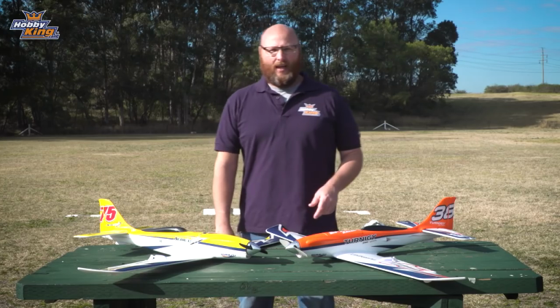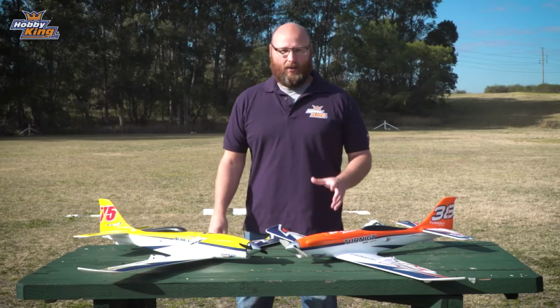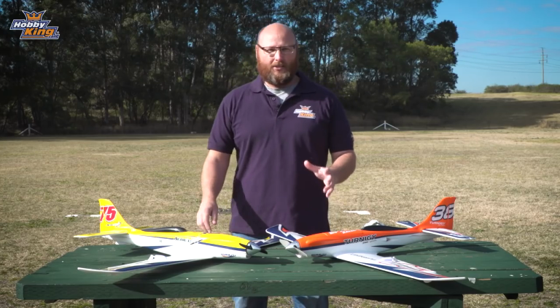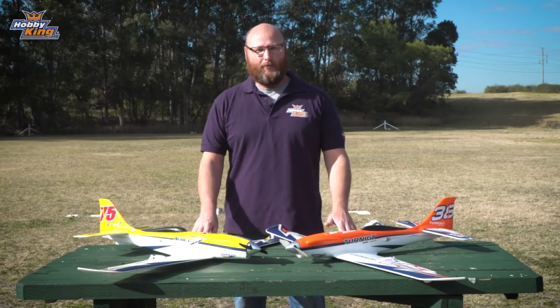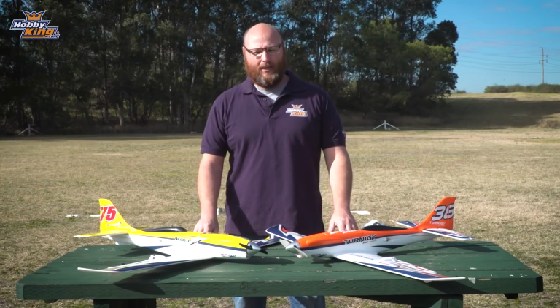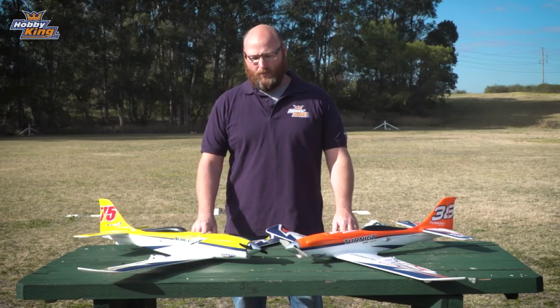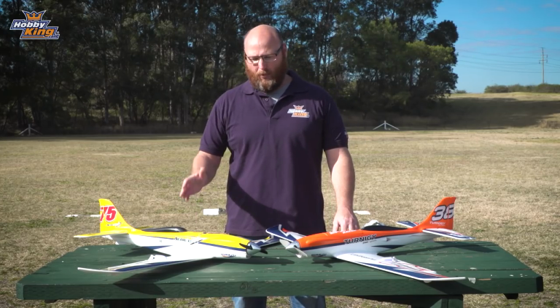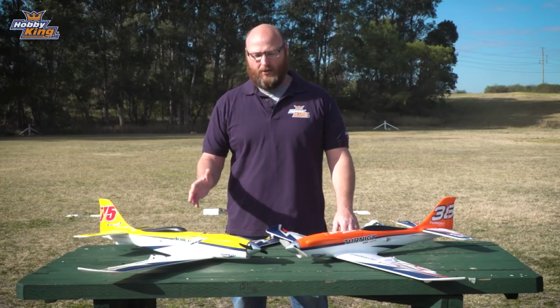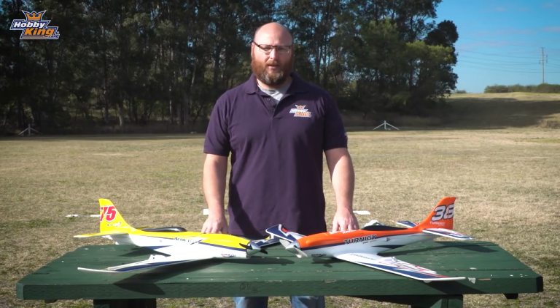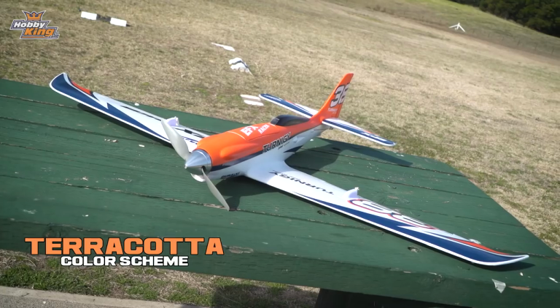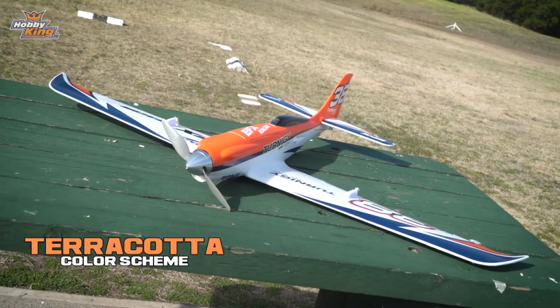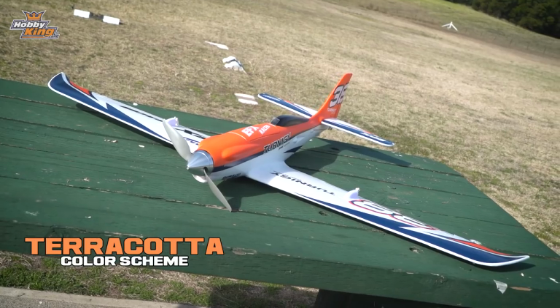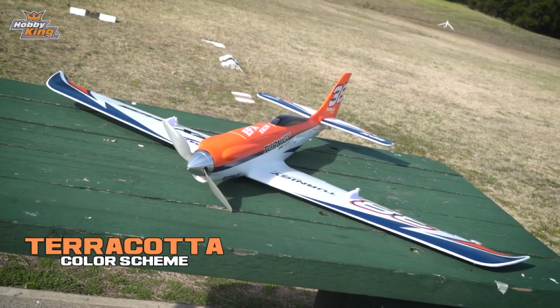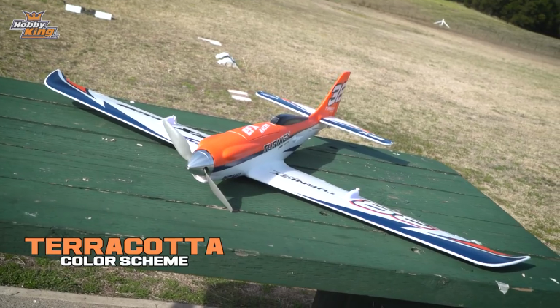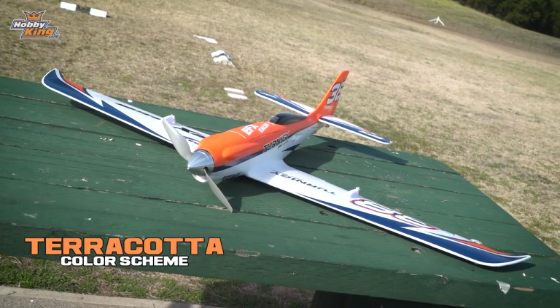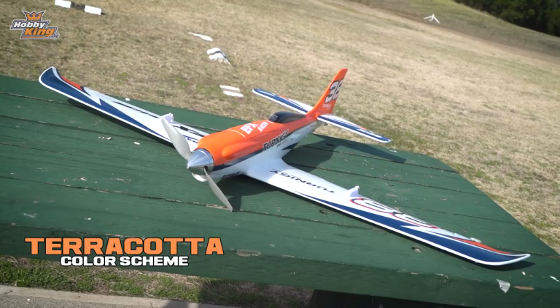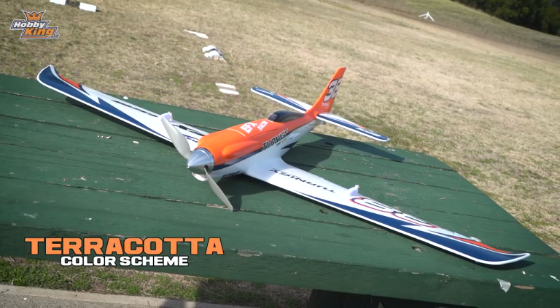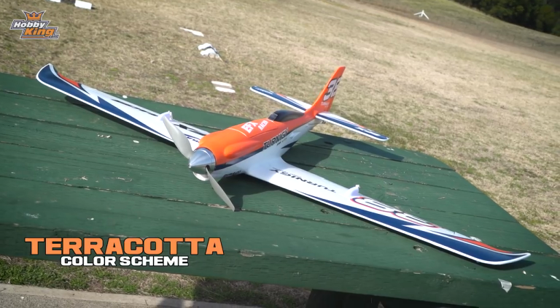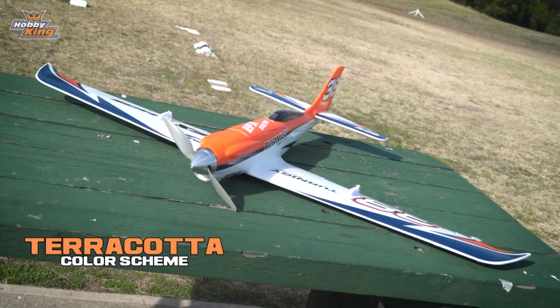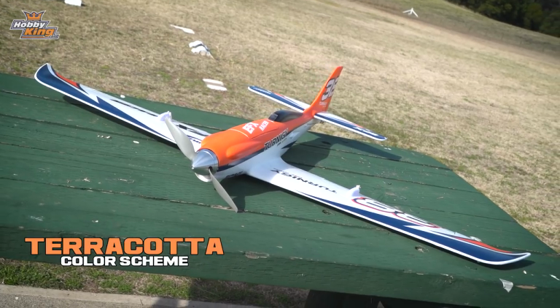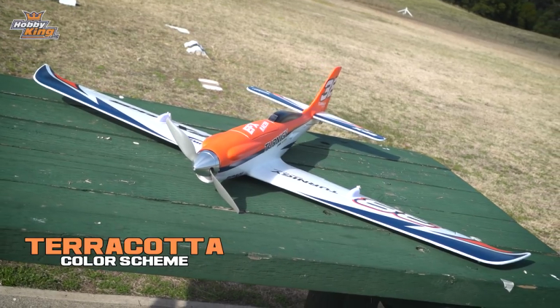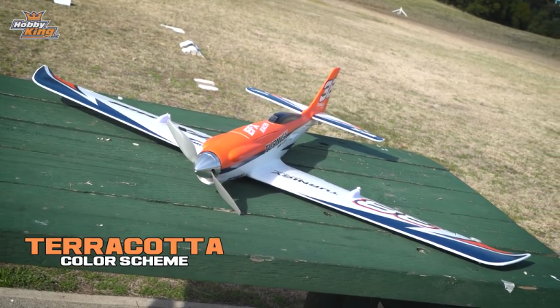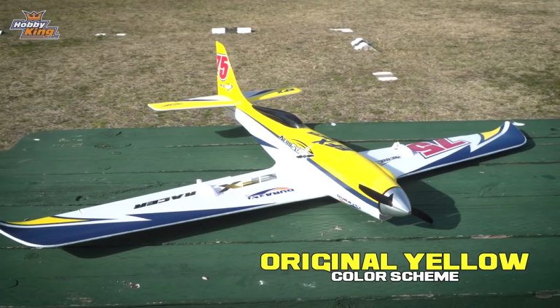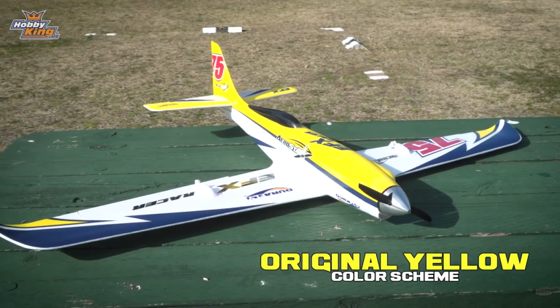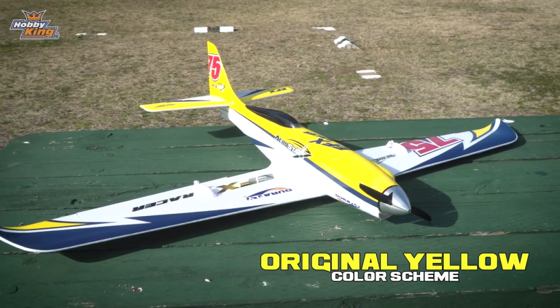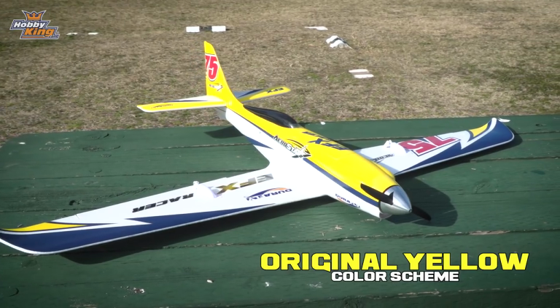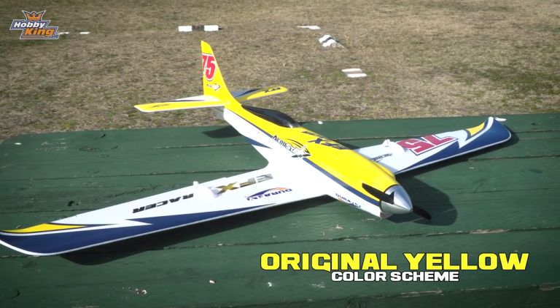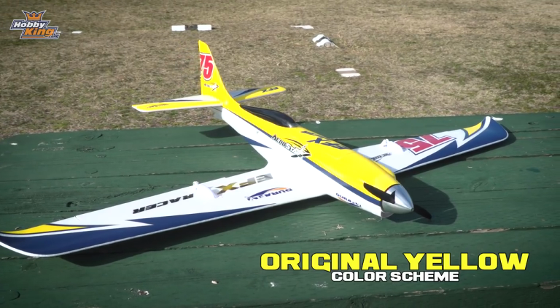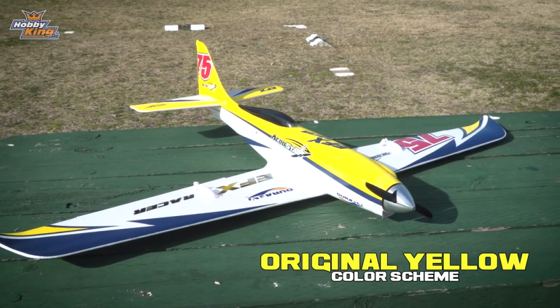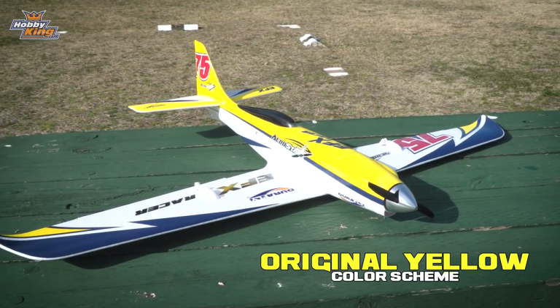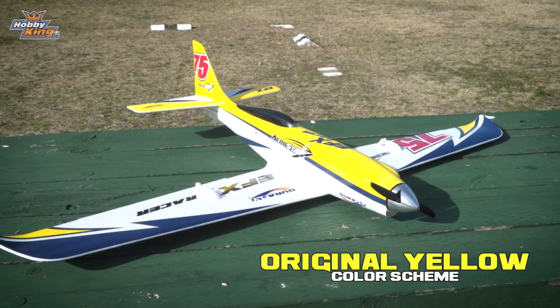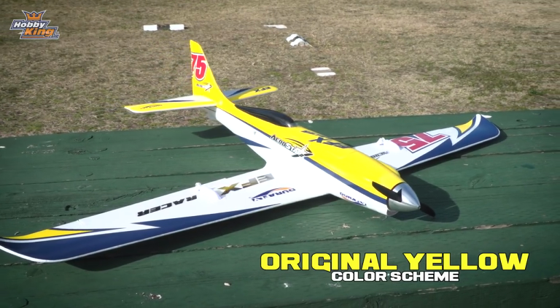How are you going guys? Stephen from Hobby King with the brand new DuraFly EFX racer. You would have seen this airplane before, and you would have seen the EF Extra before, and now we've merged the two to make this awesome airplane.